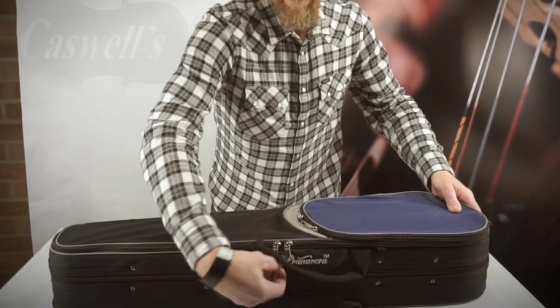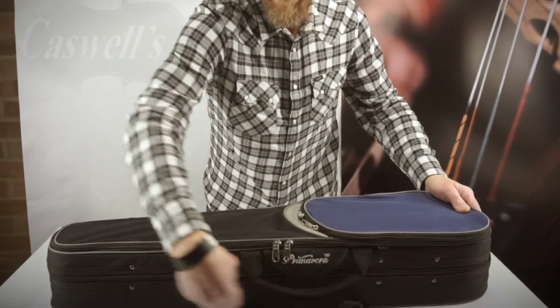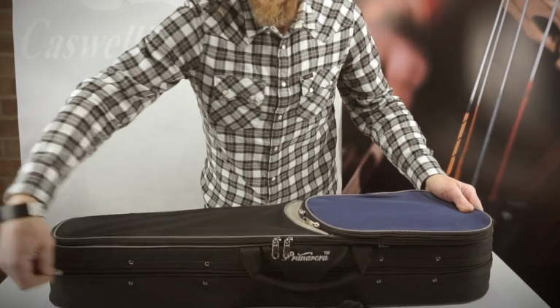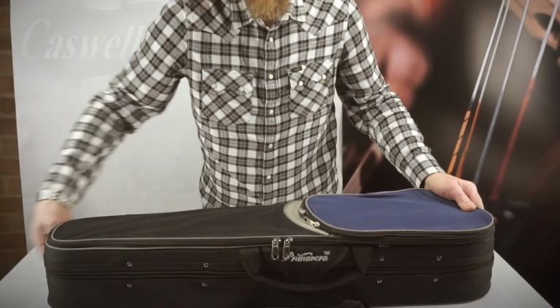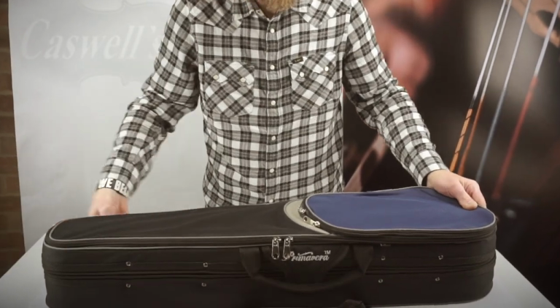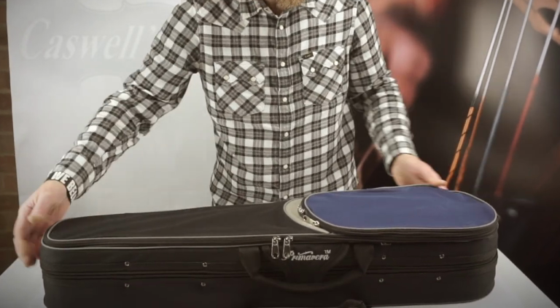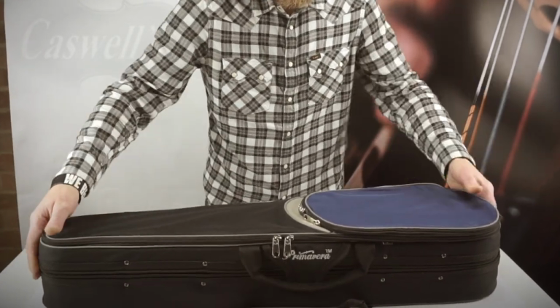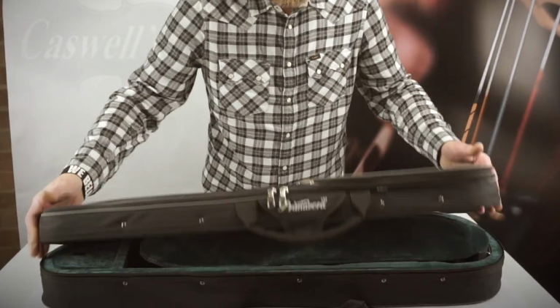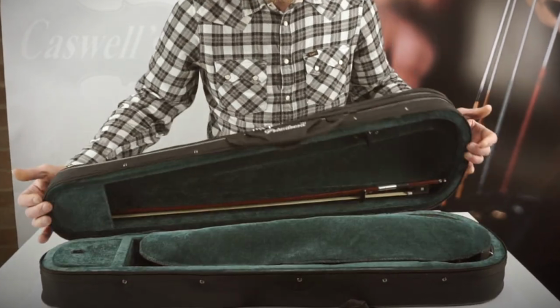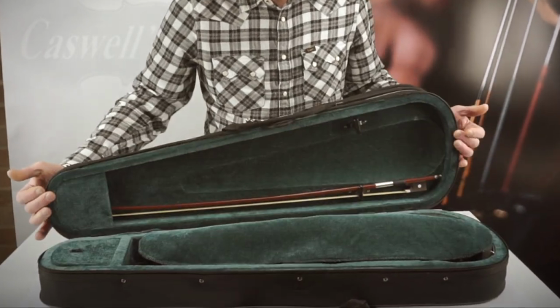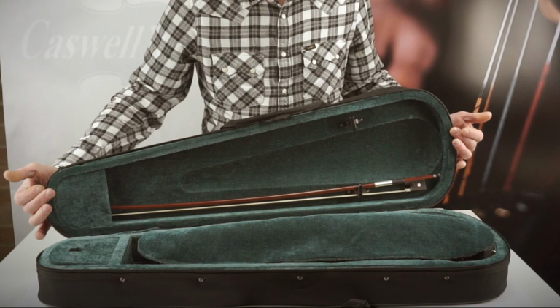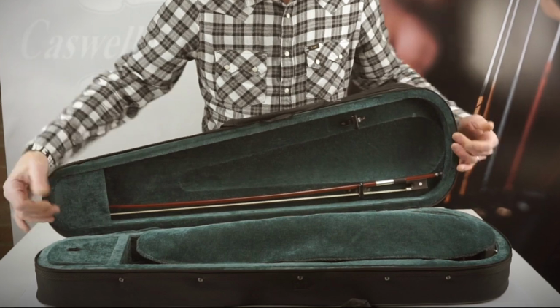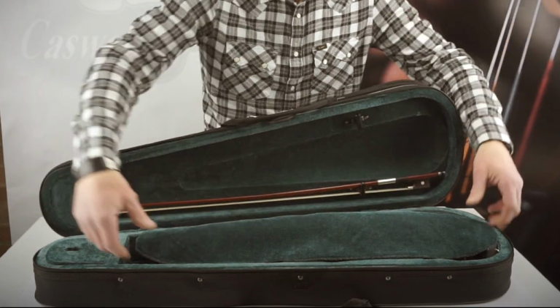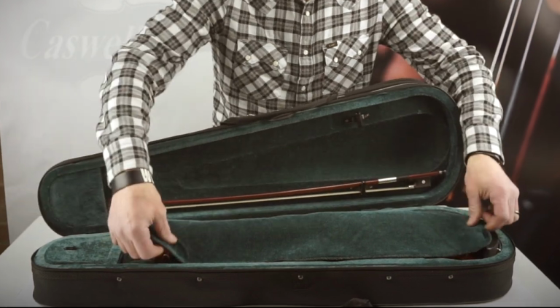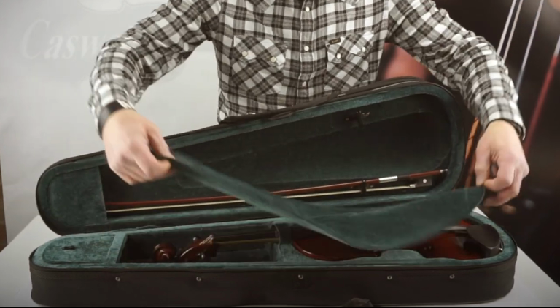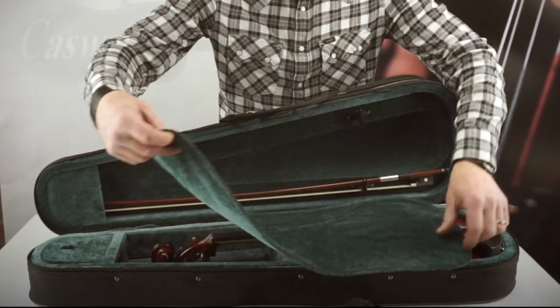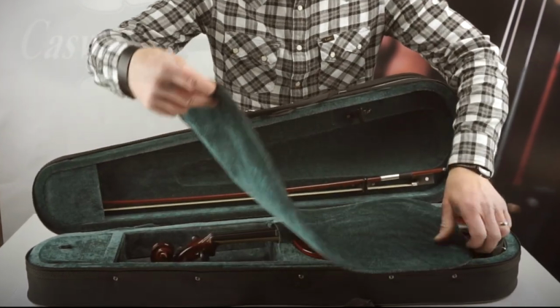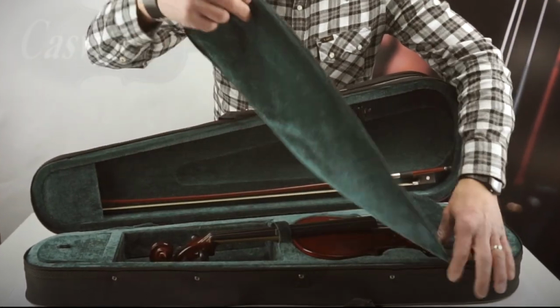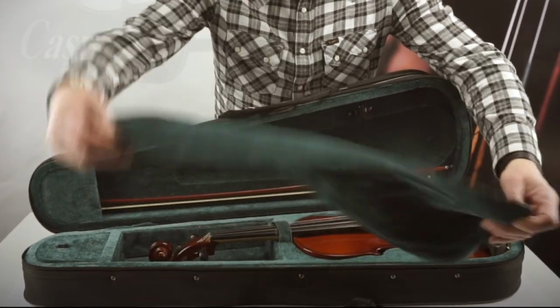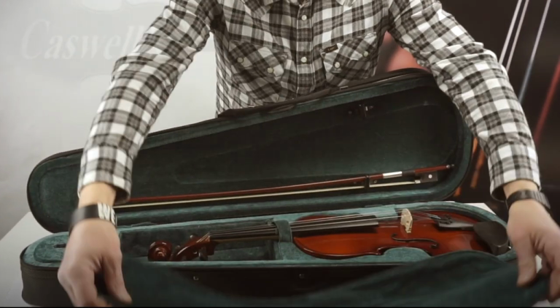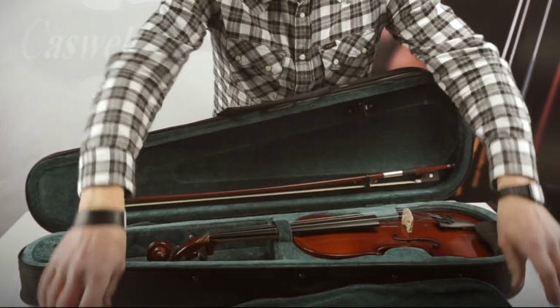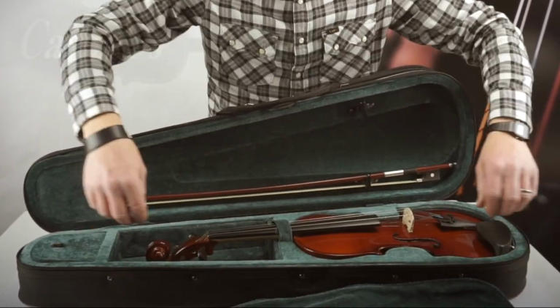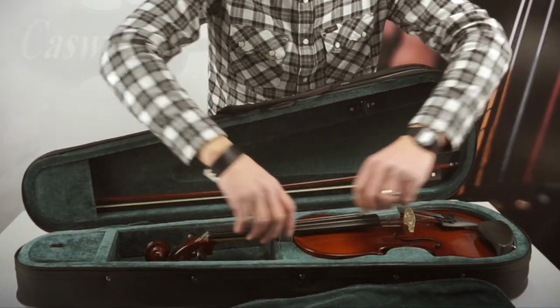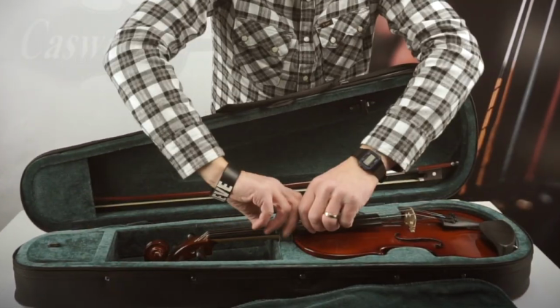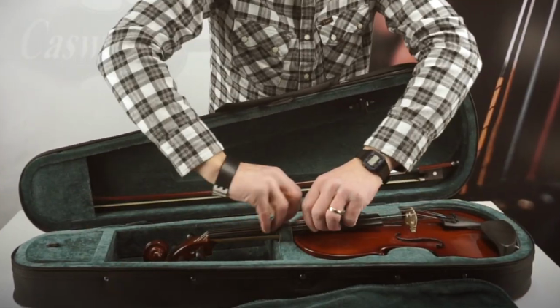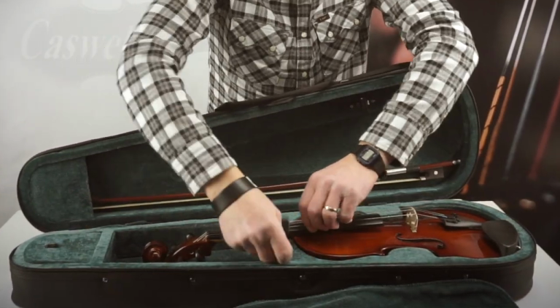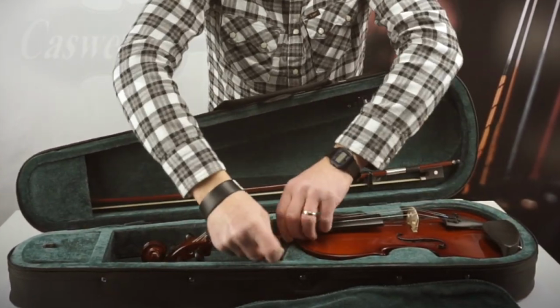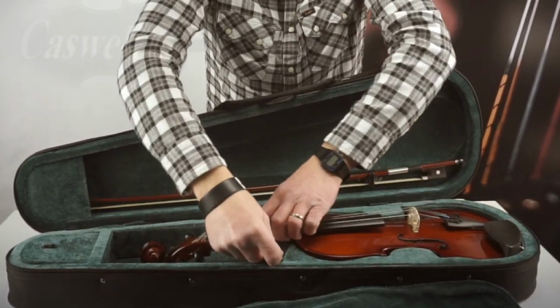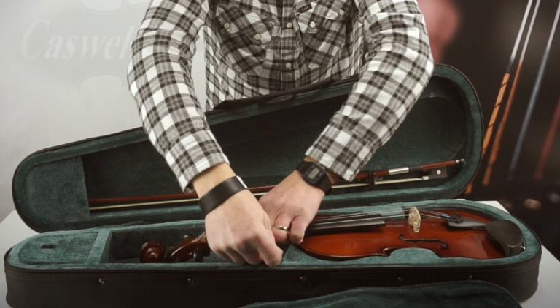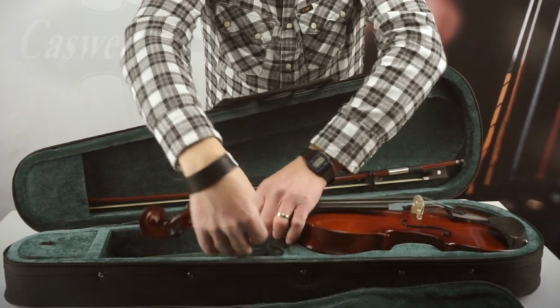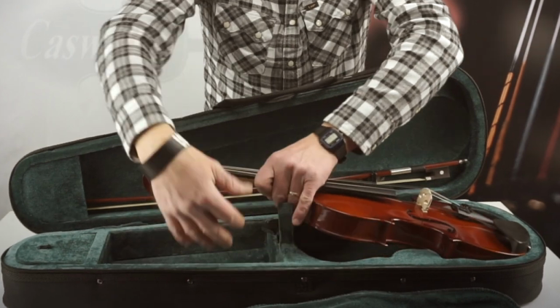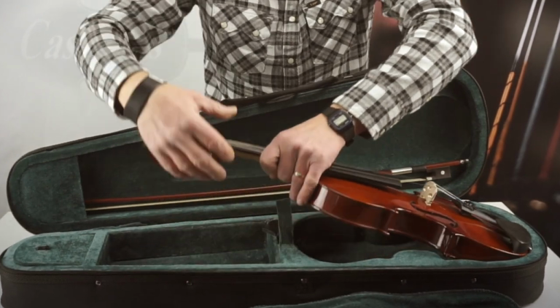The Primavera 100 Violin Outfit is an exceptional instrument for the beginner violinist and the education market. It is available in all sizes including a tenth size.